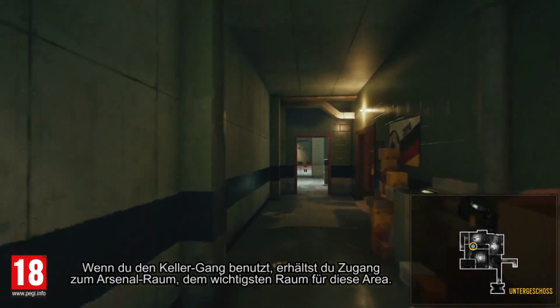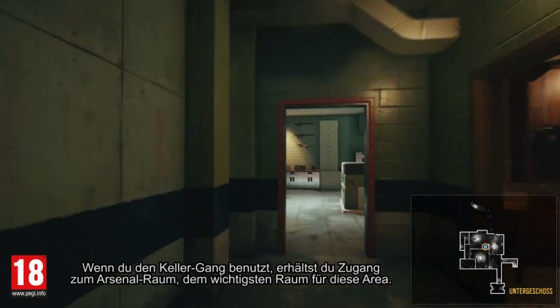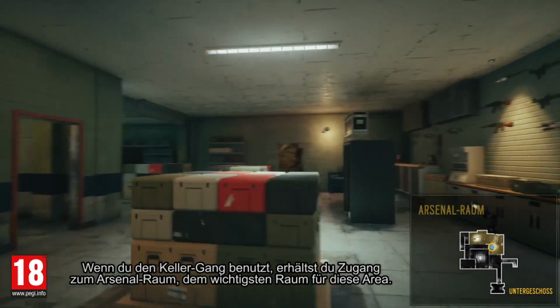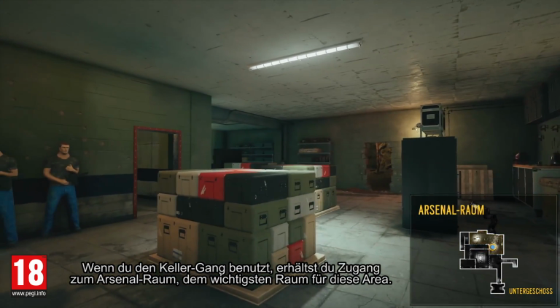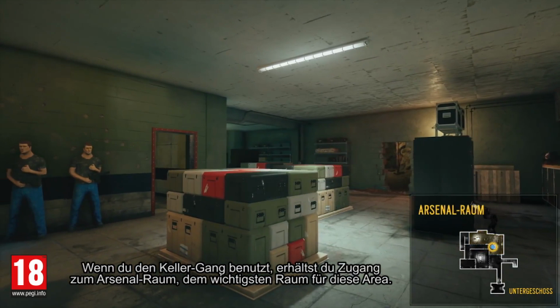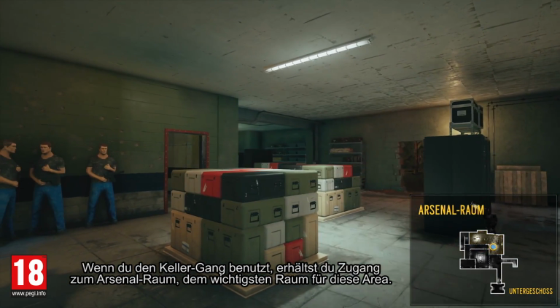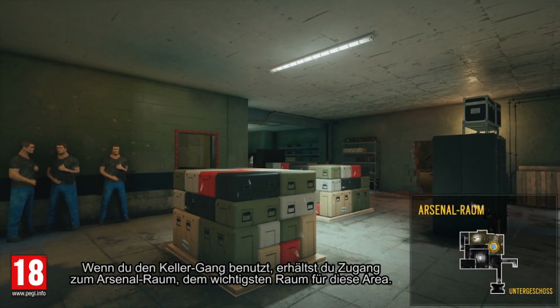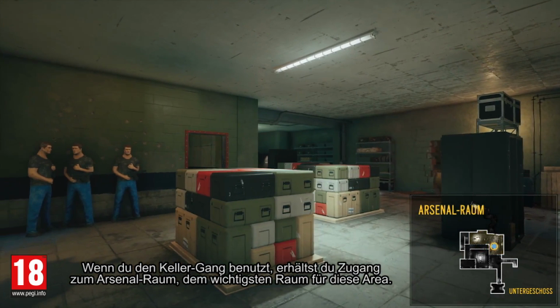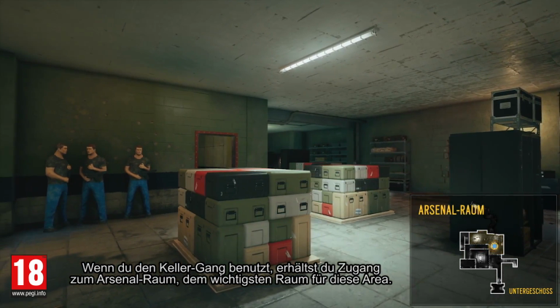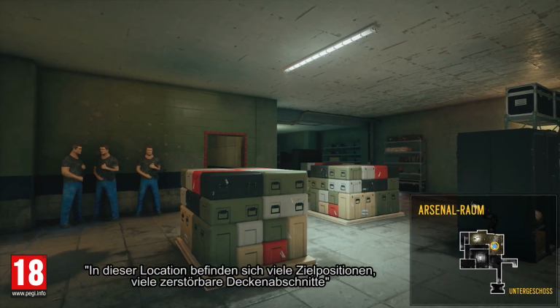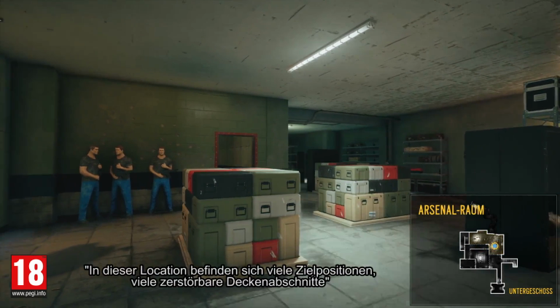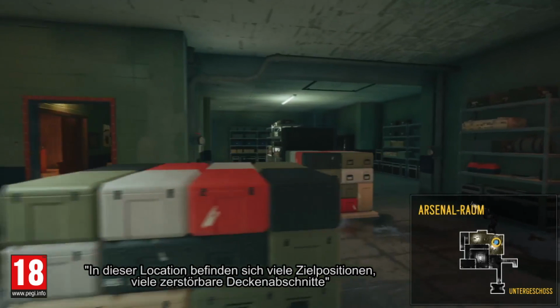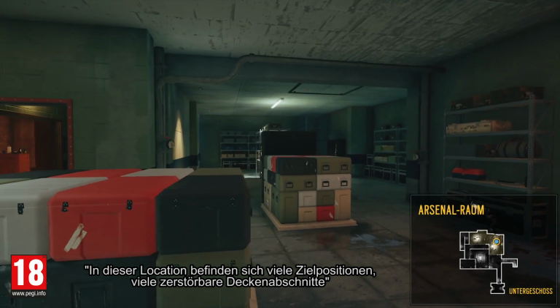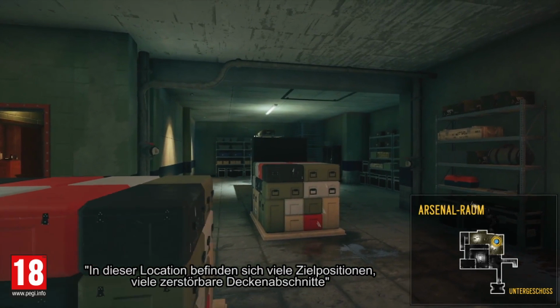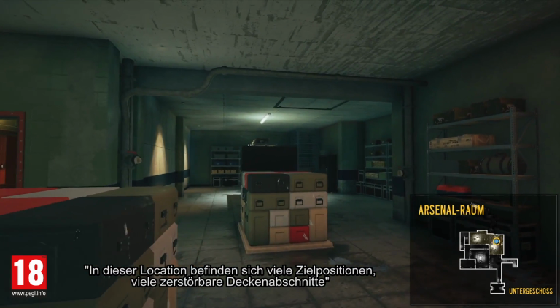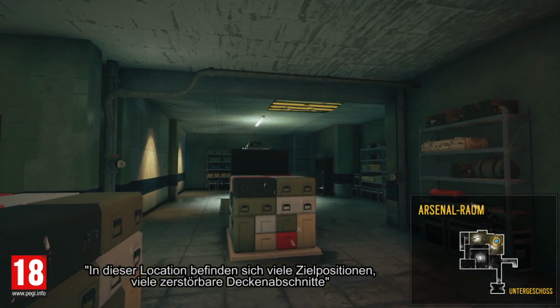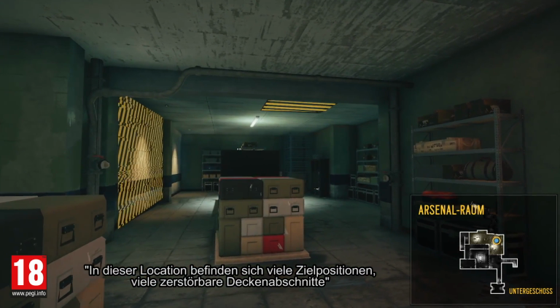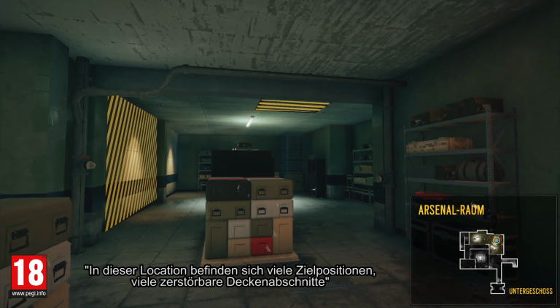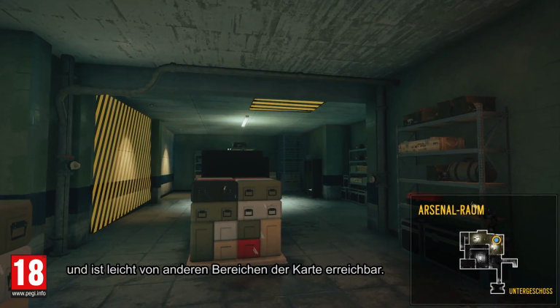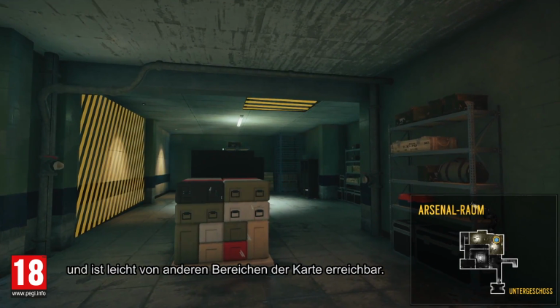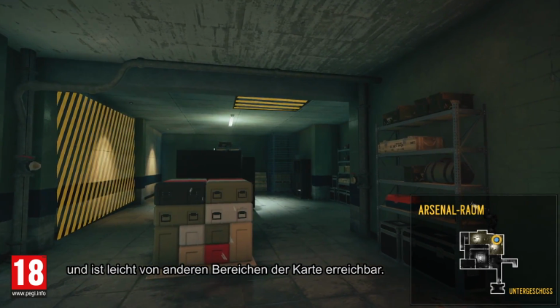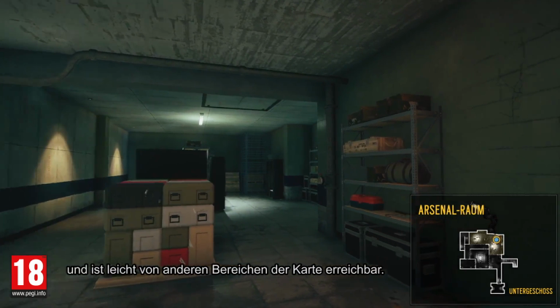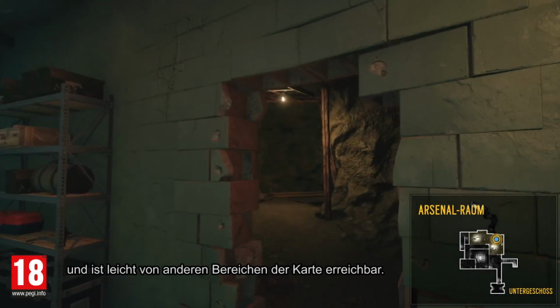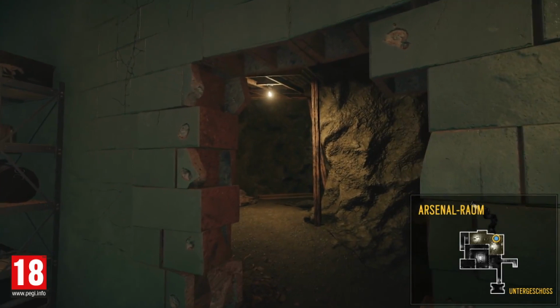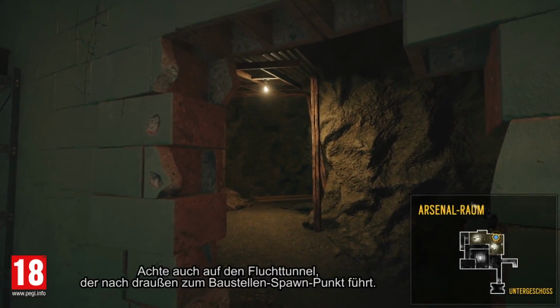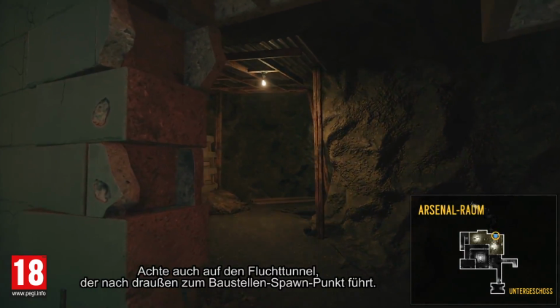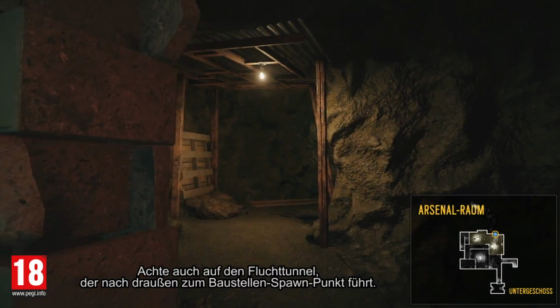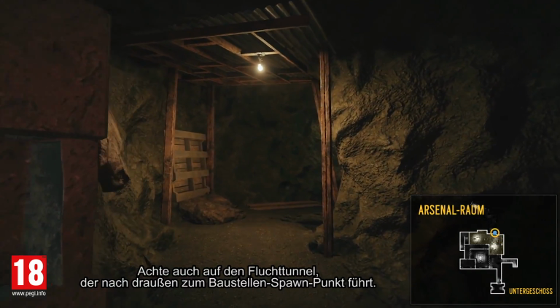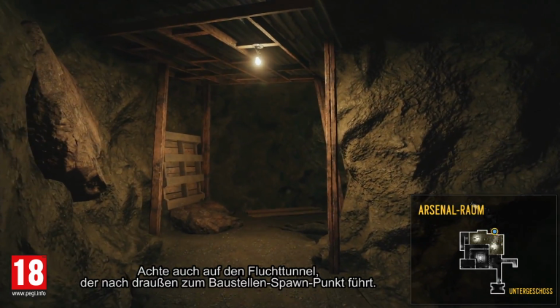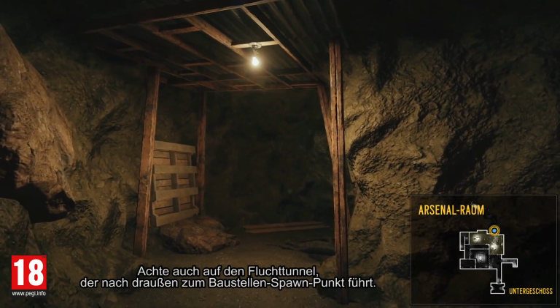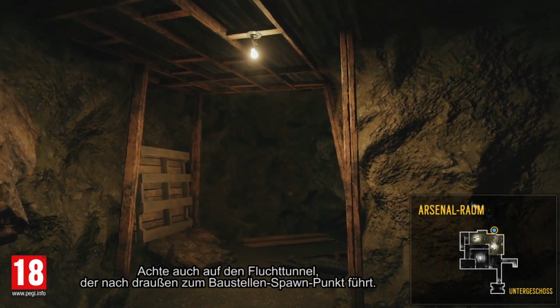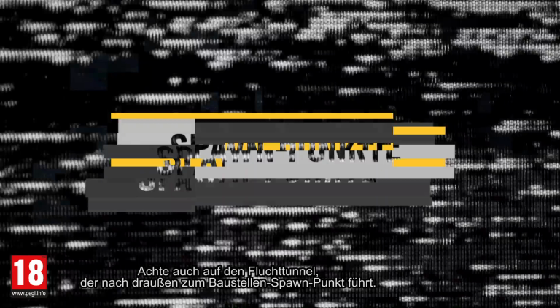Using the basement hallway, you can access the arsenal room — this area's most important room. This location holds many objective sites, features lots of destructible ceiling sections, and is easily reachable from other areas of the map. Also note the escape tunnel that leads outside to the construction site spawn point.